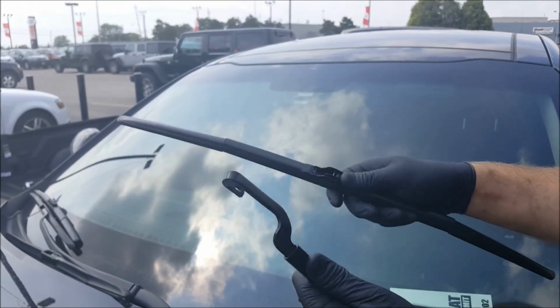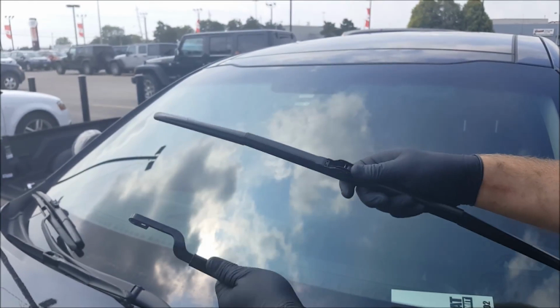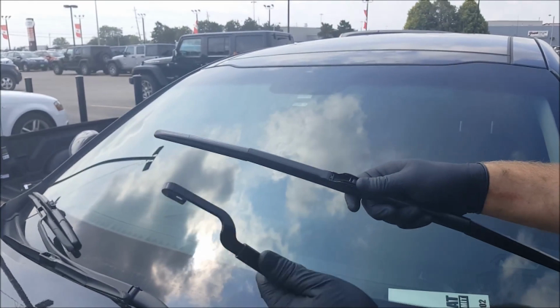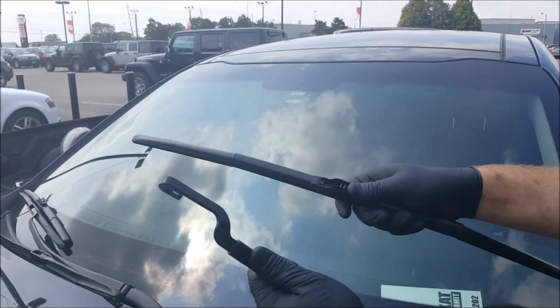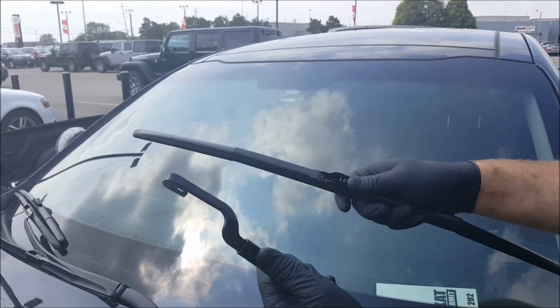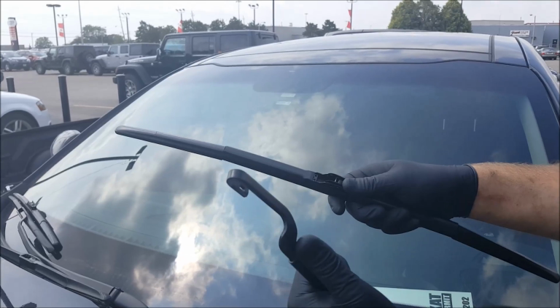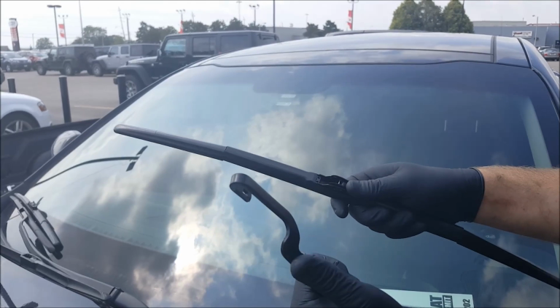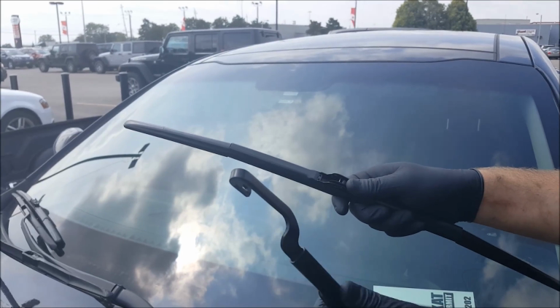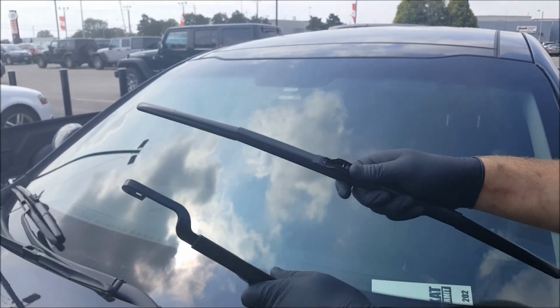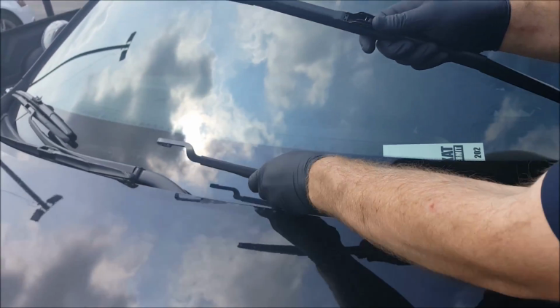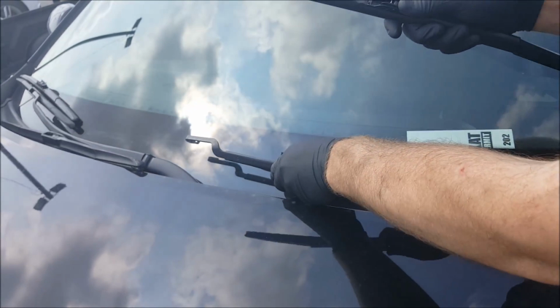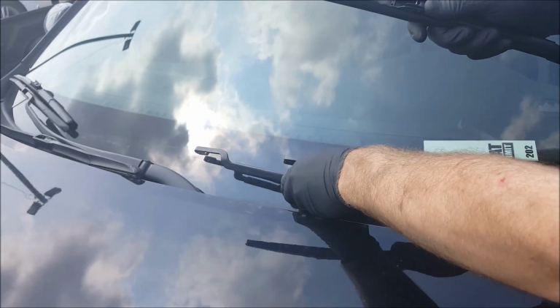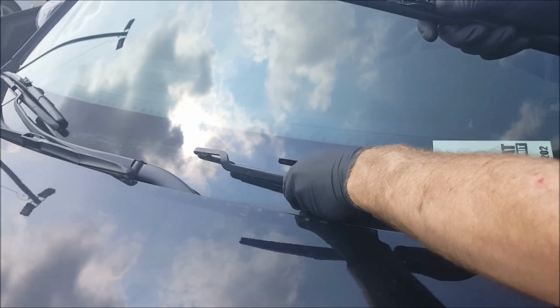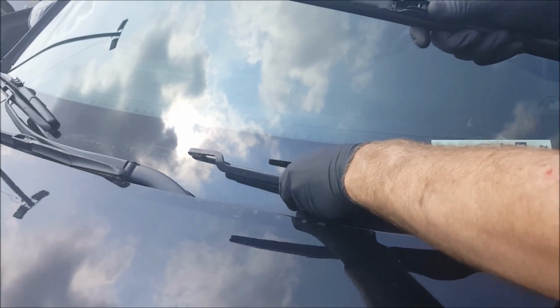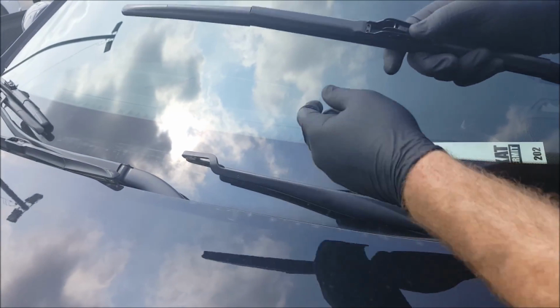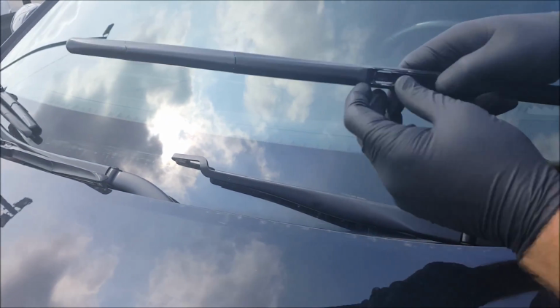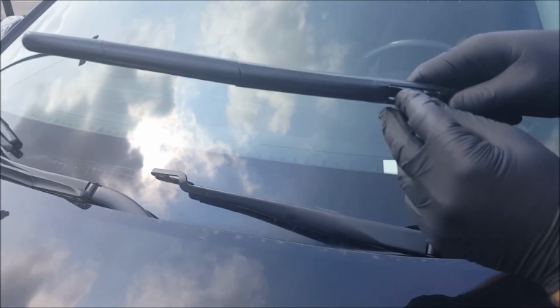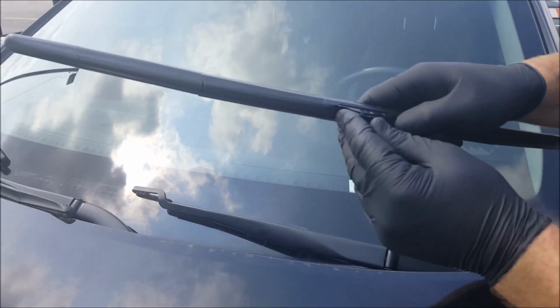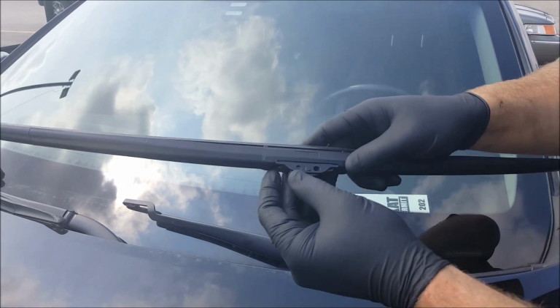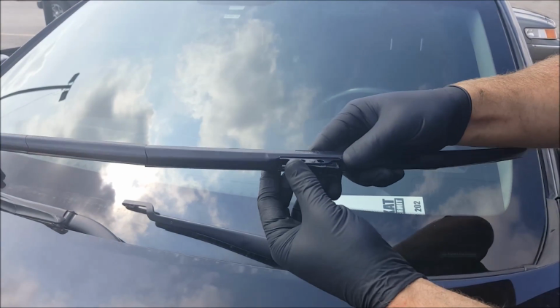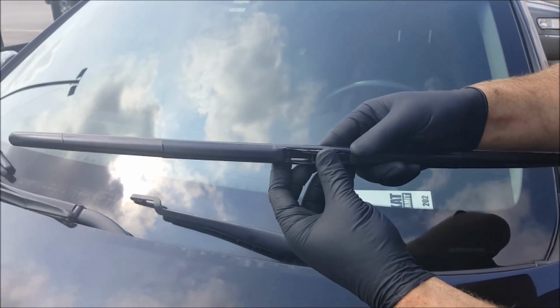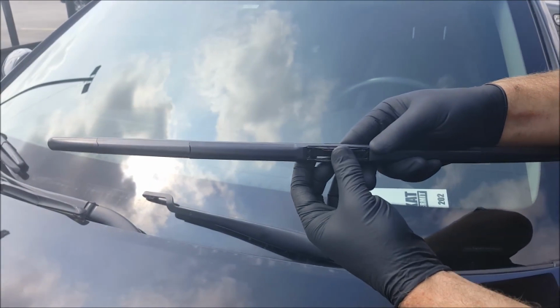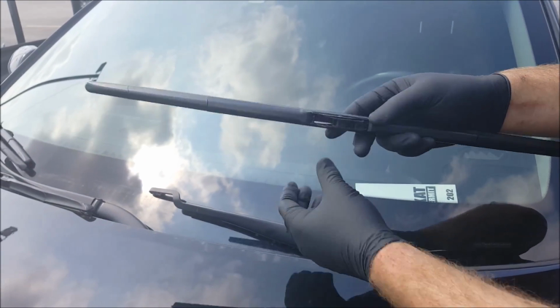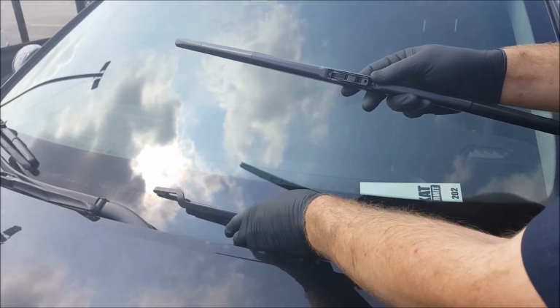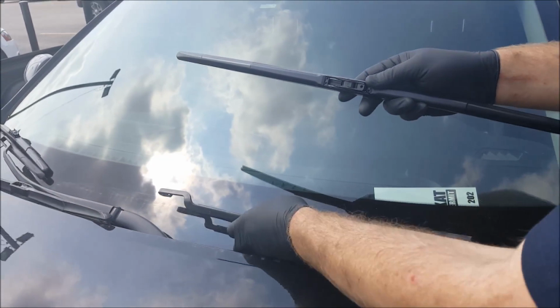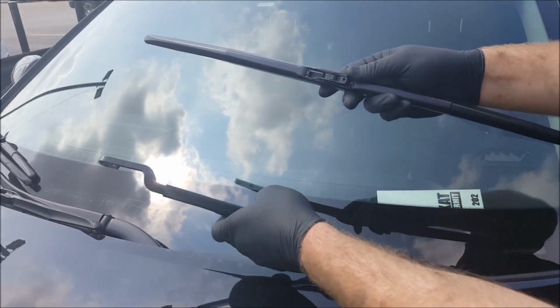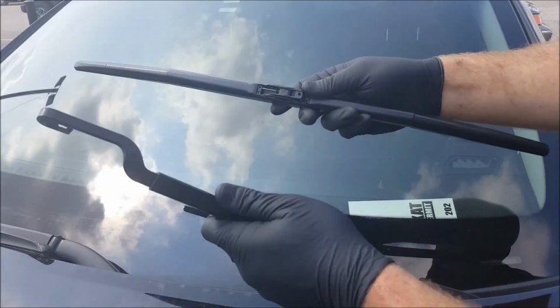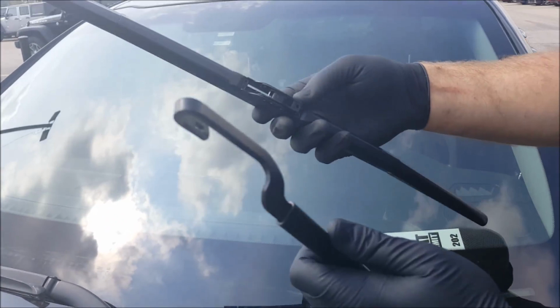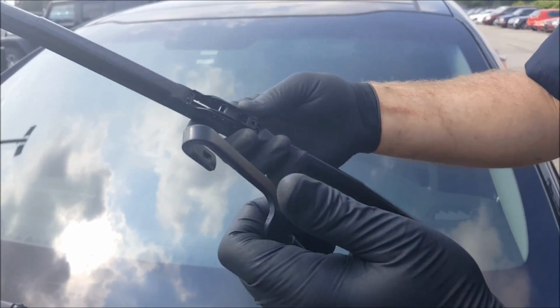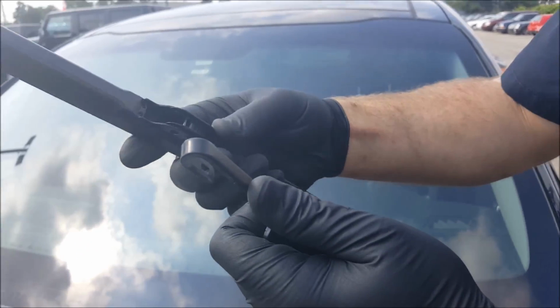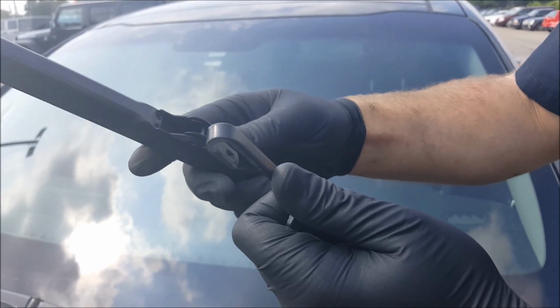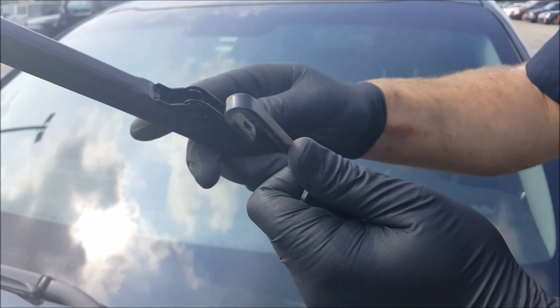Now this arm is spring-loaded. You either want to make sure it's secured with your hand, or let it down slowly until you're ready to install the new wiper blade, preventing any damage that could be caused to your front windshield glass.